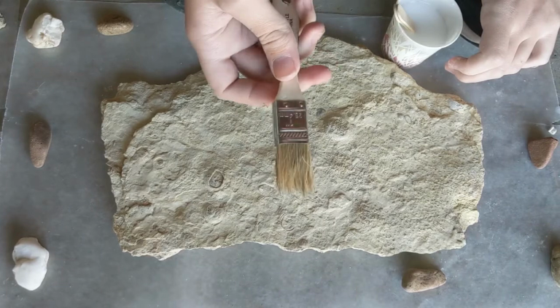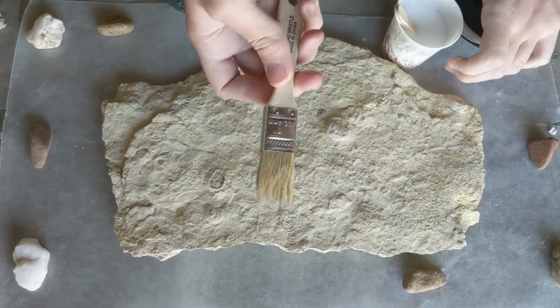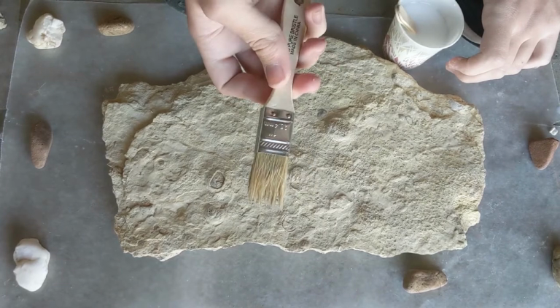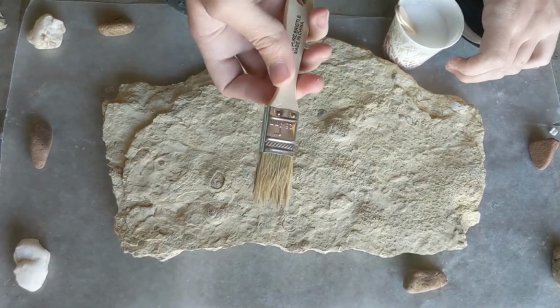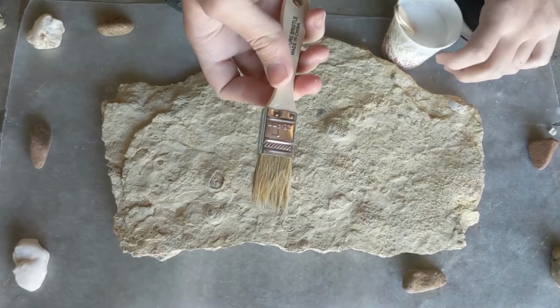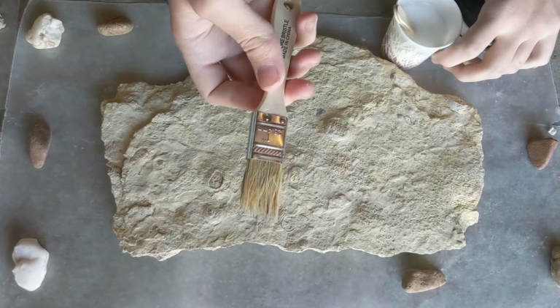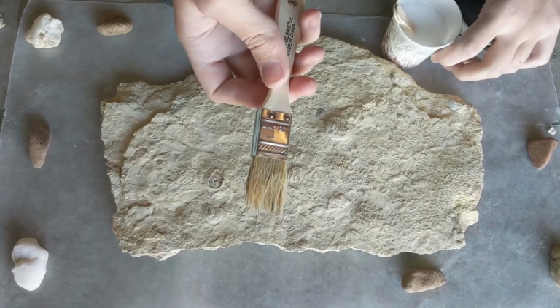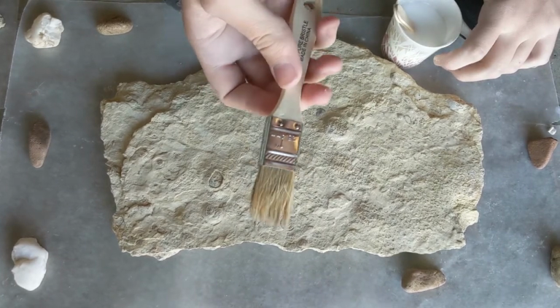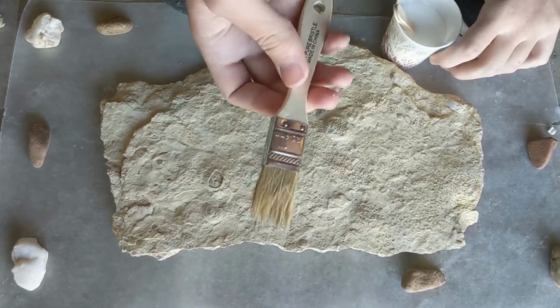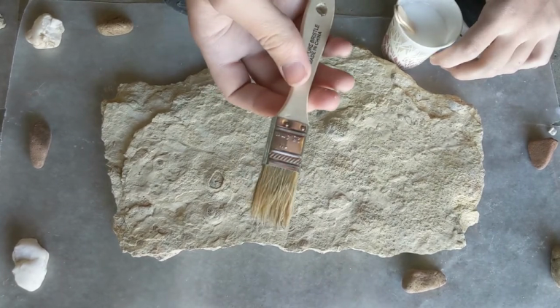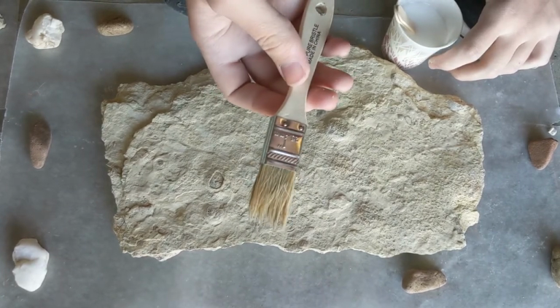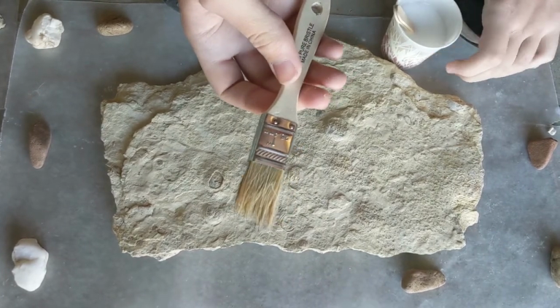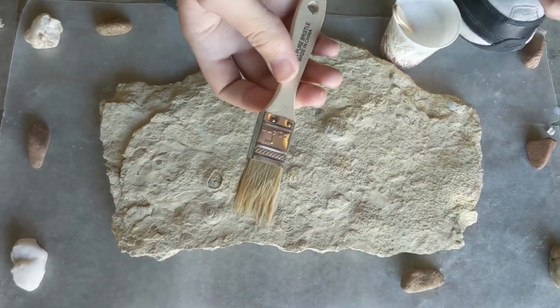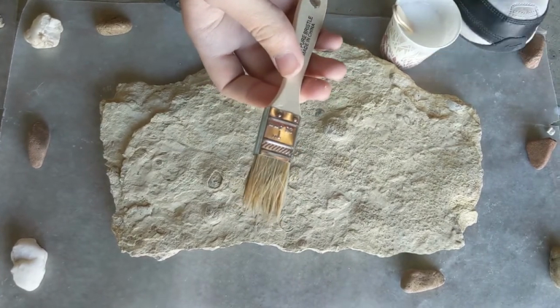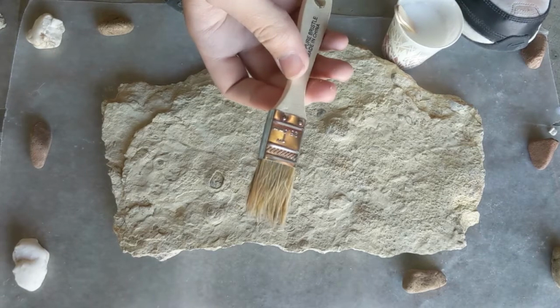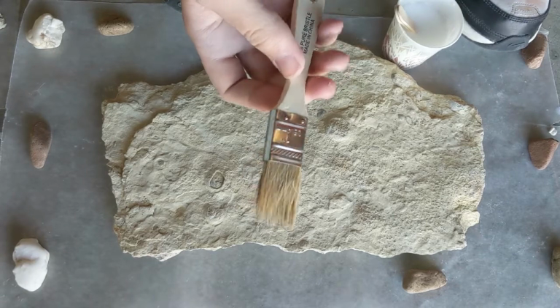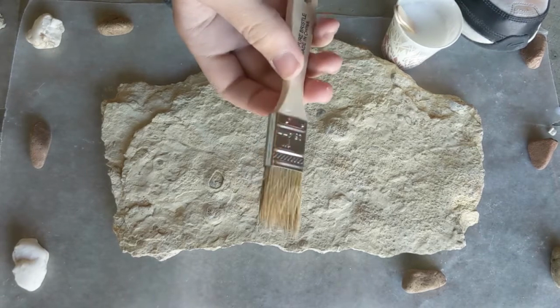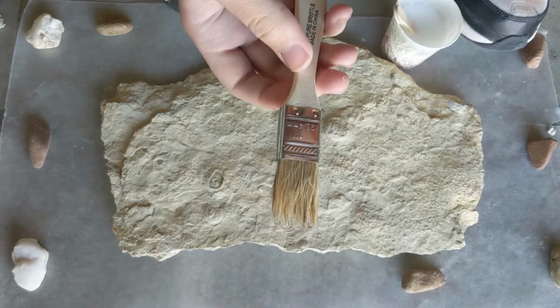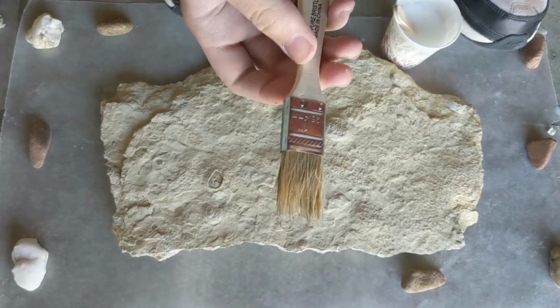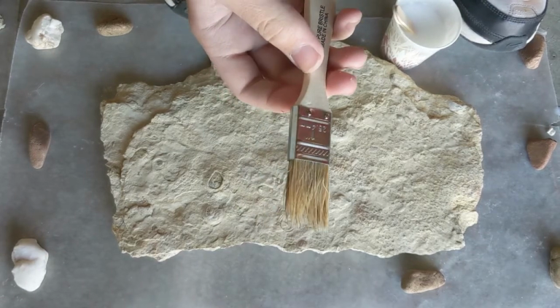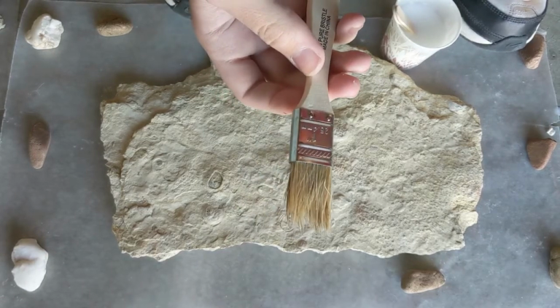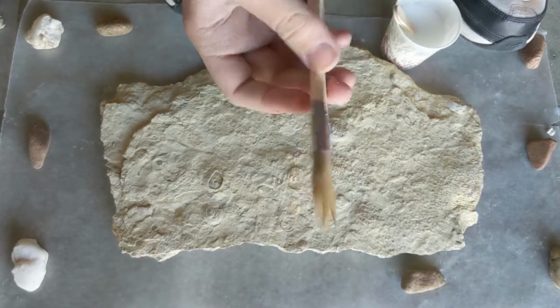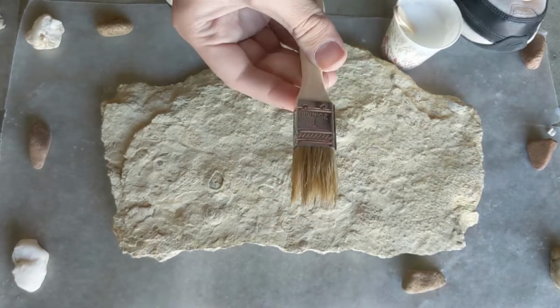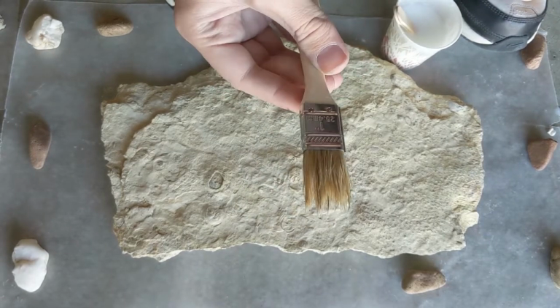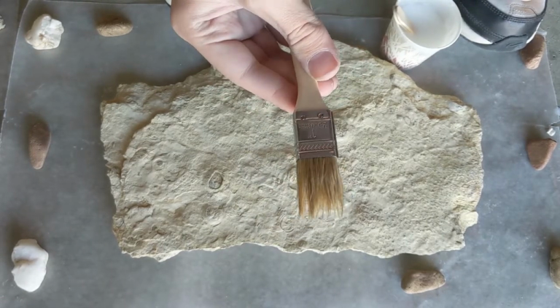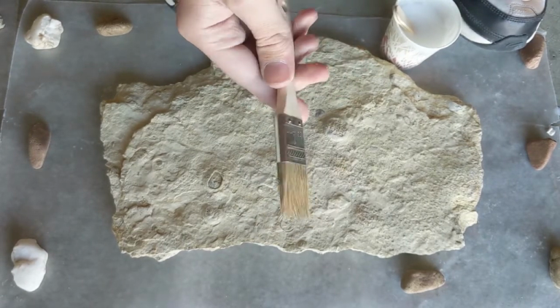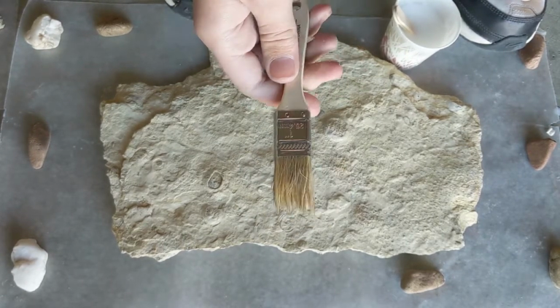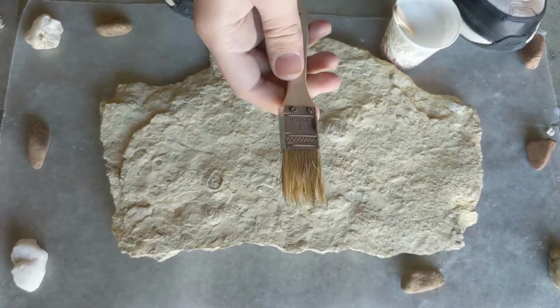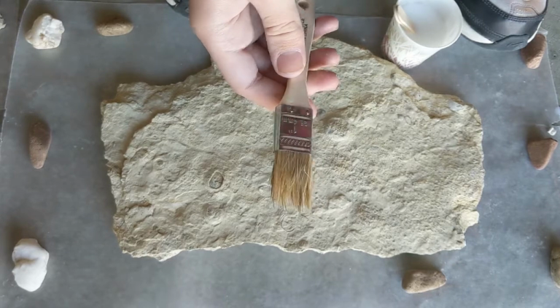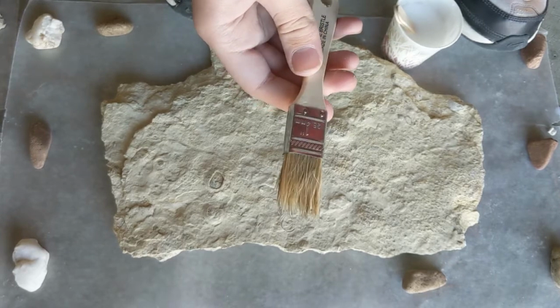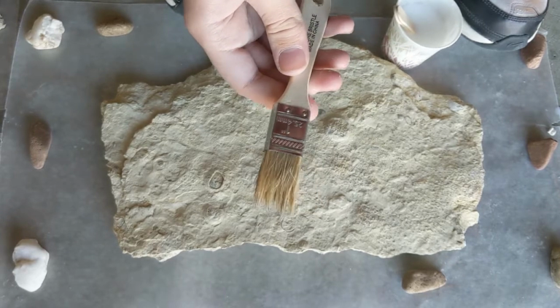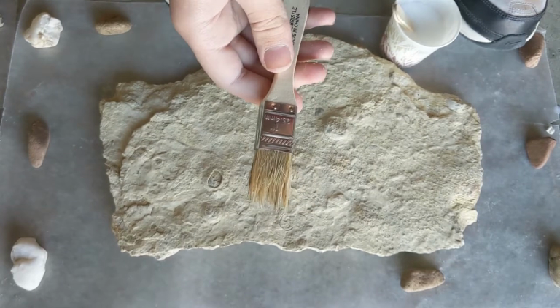You can get yourself a brush like this one — it only cost 76 cents. You want one that you can throw away afterwards because the glue will harden unless you wash it really well, which I will, and we'll see how it turns out.